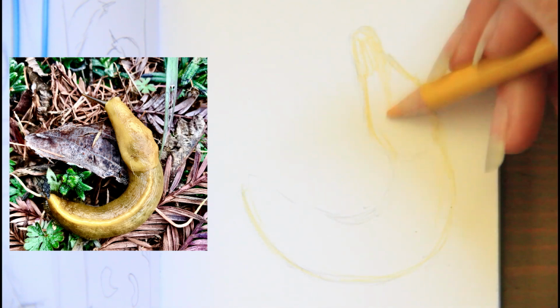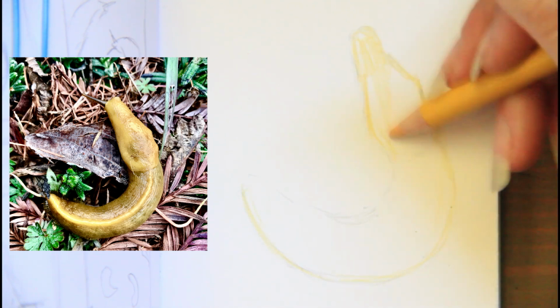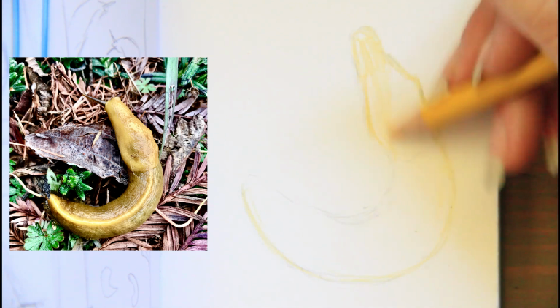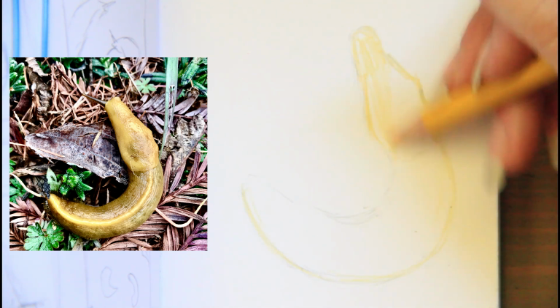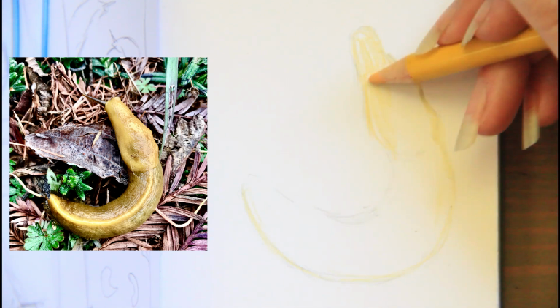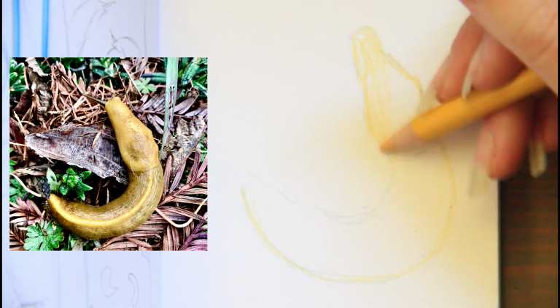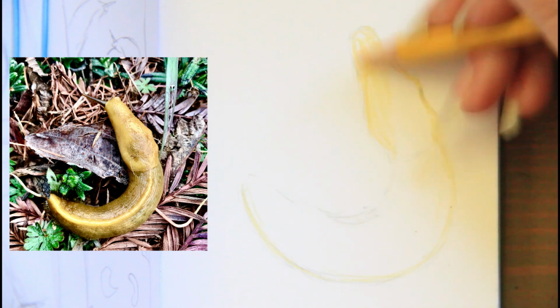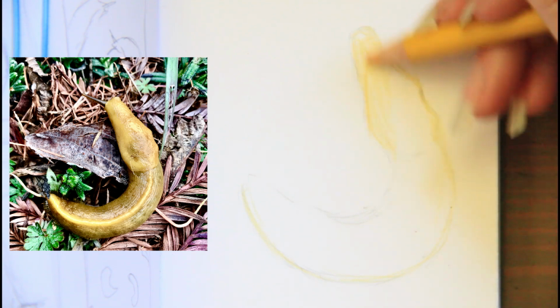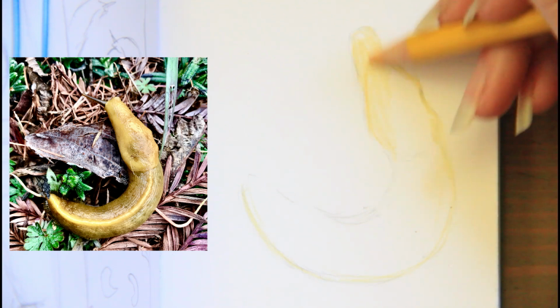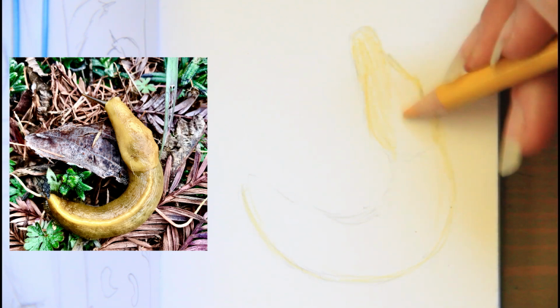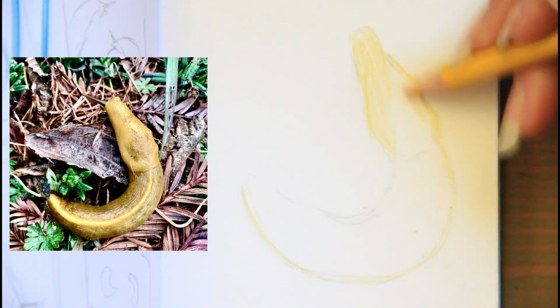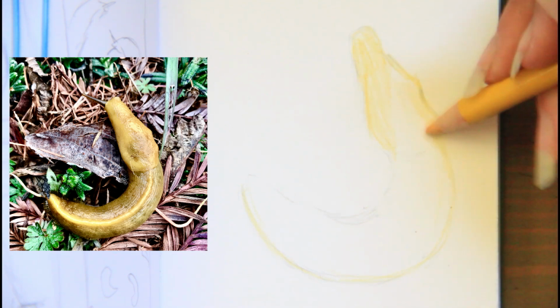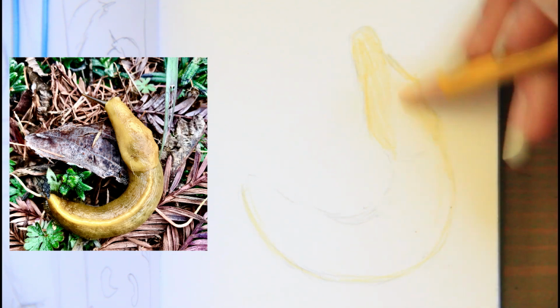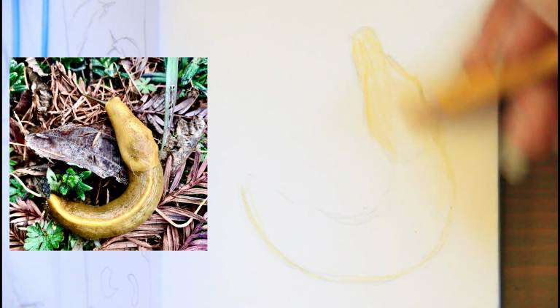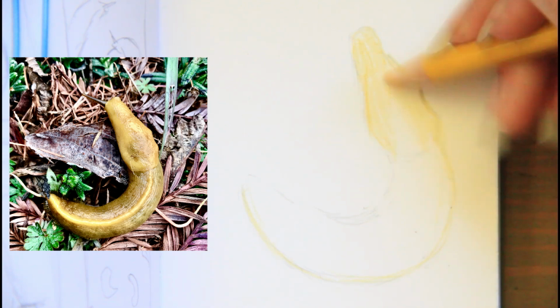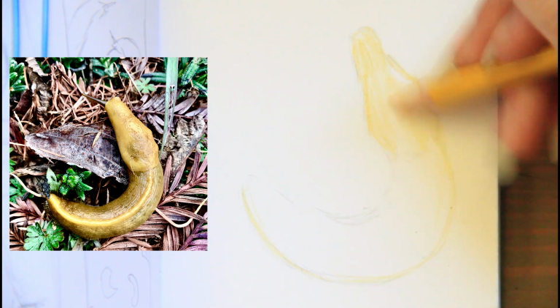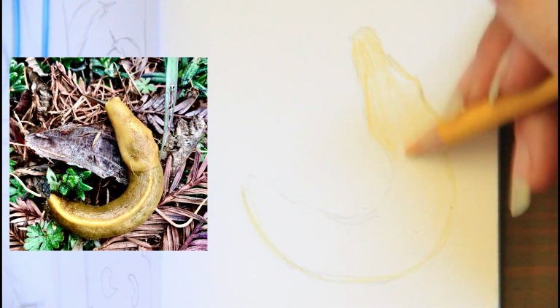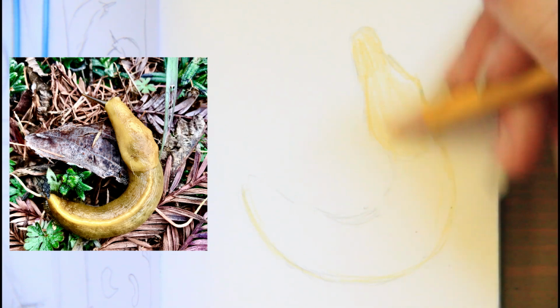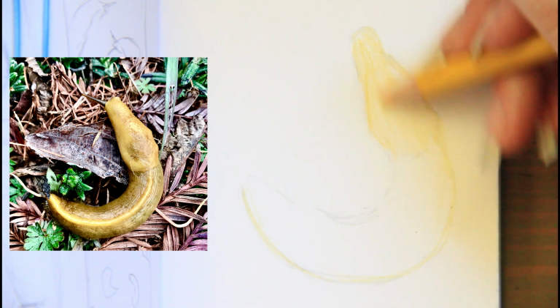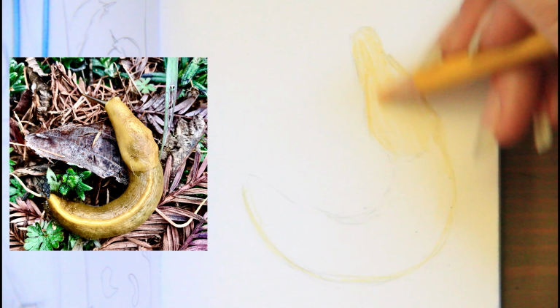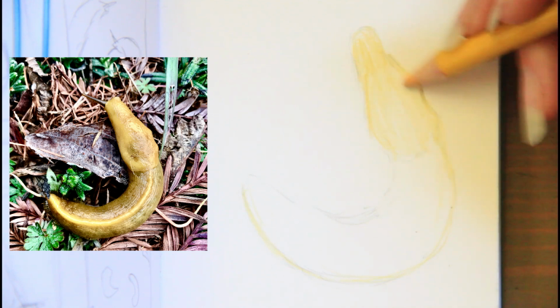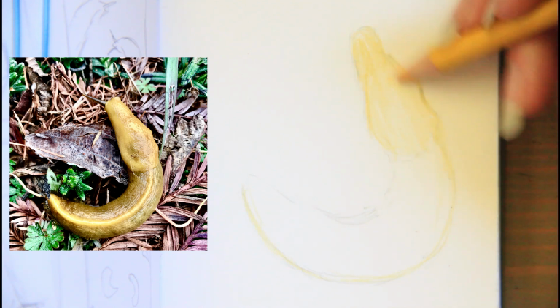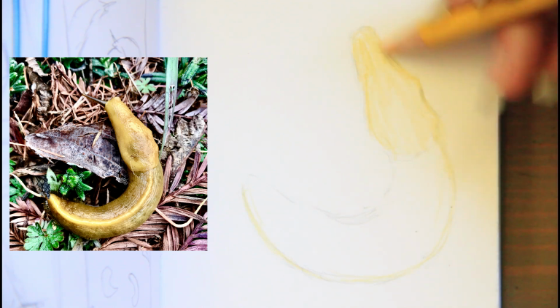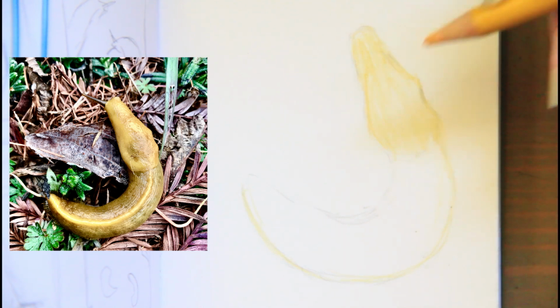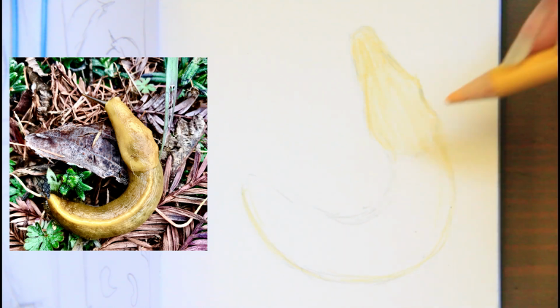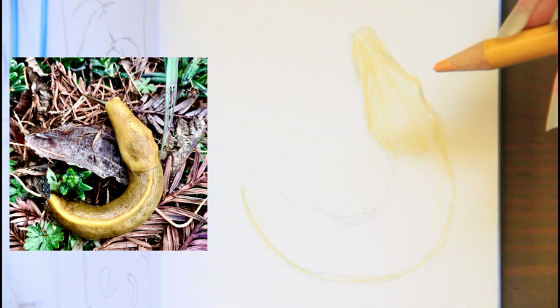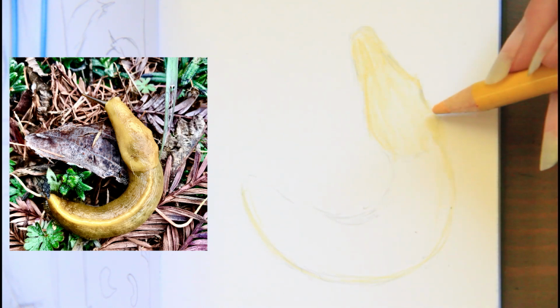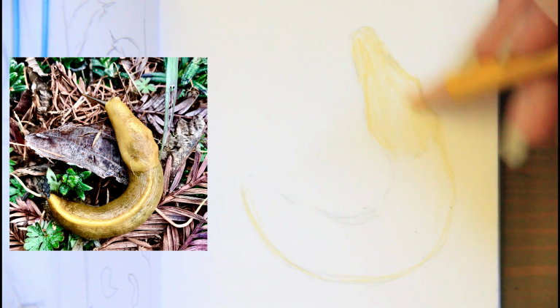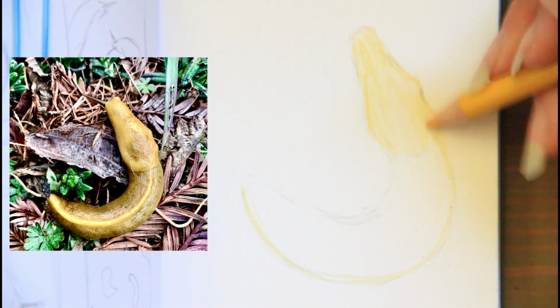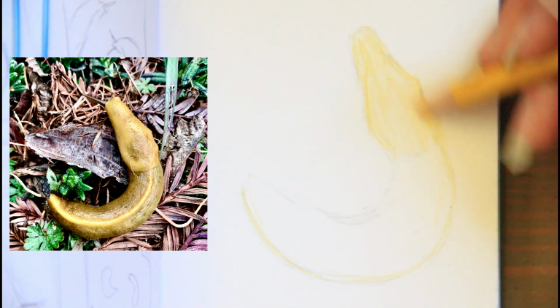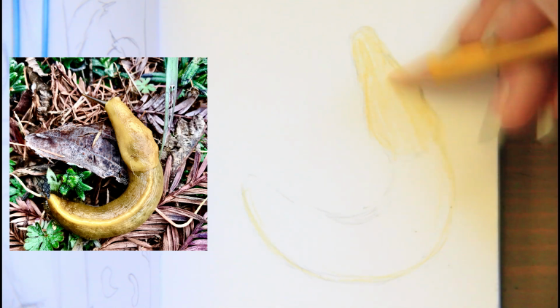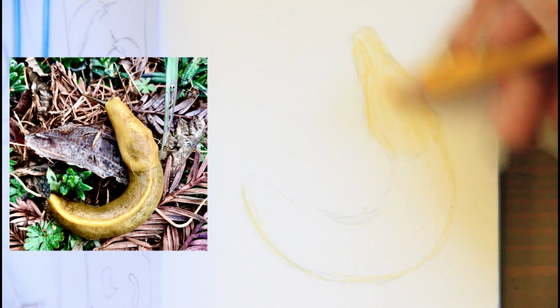It's not for everybody. I know slugs gross some people out. If the subject matter isn't for you, please just skip this video. I have never drawn a slug before and I've never drawn a banana slug.